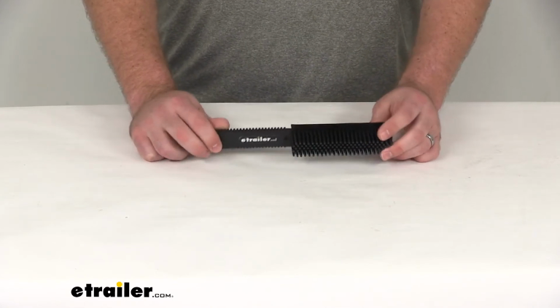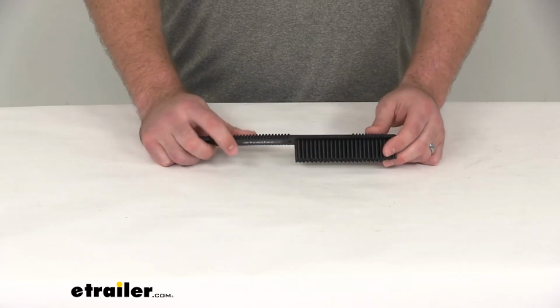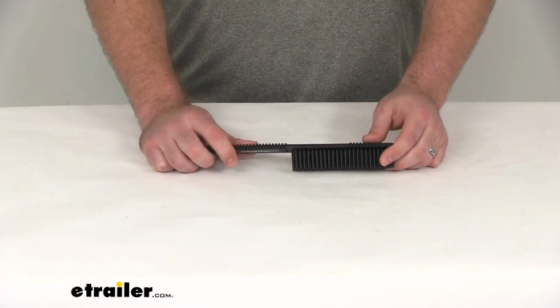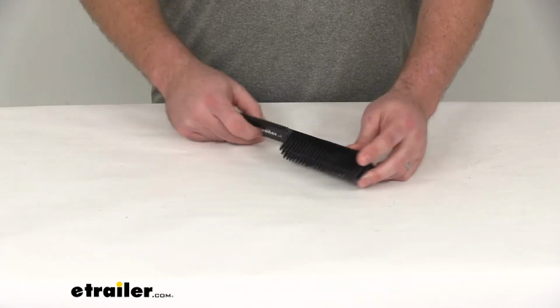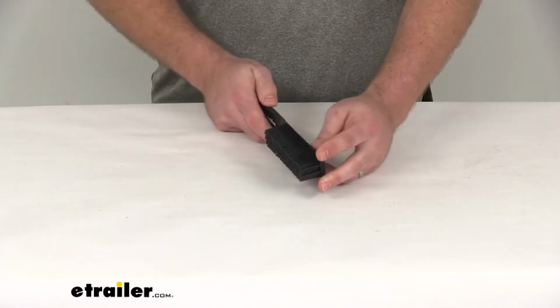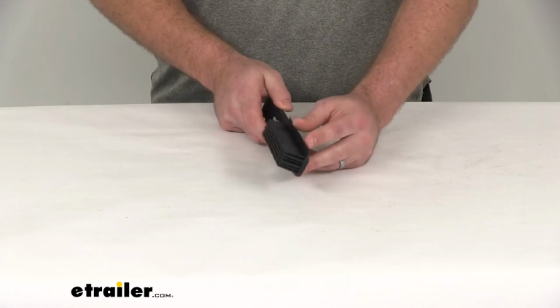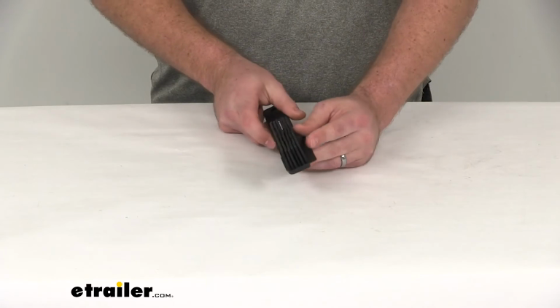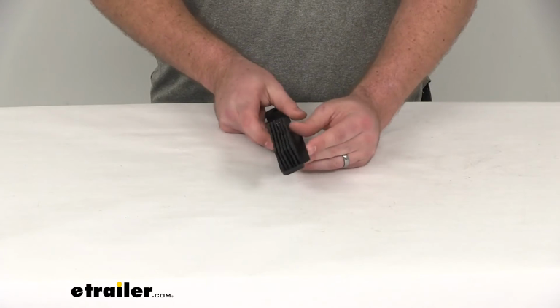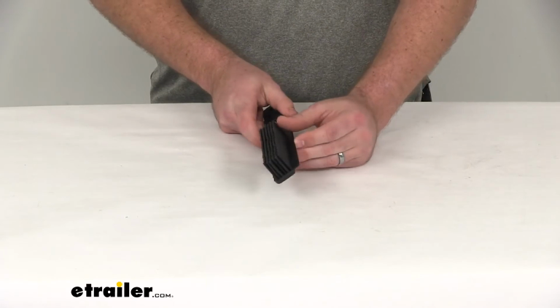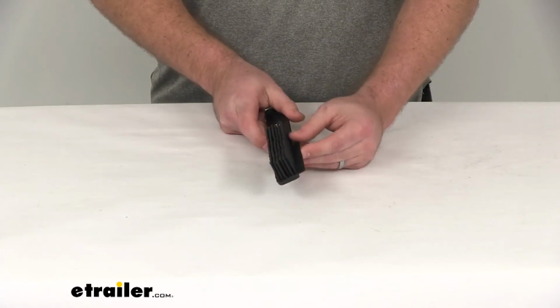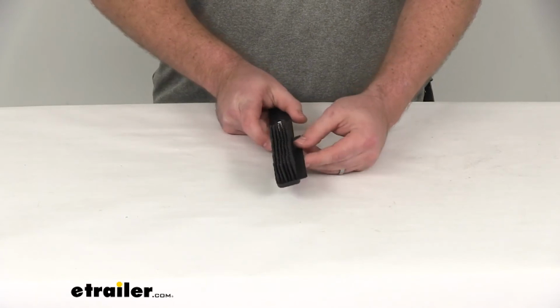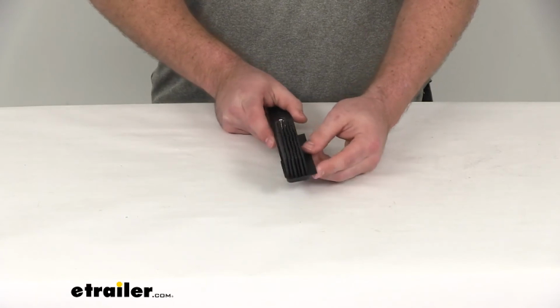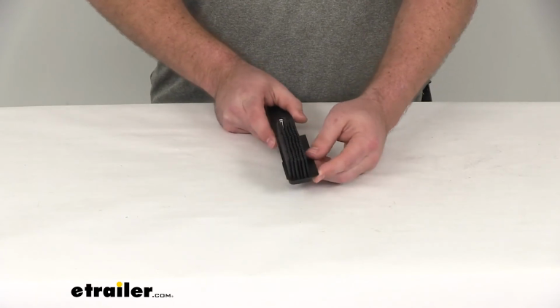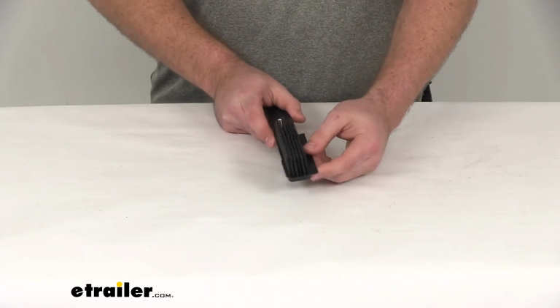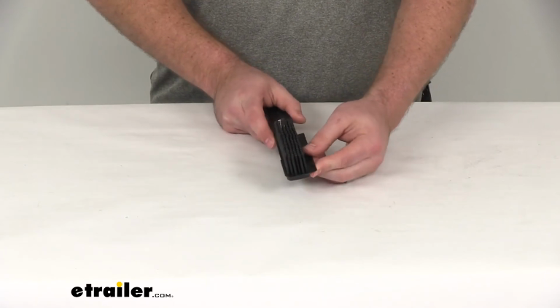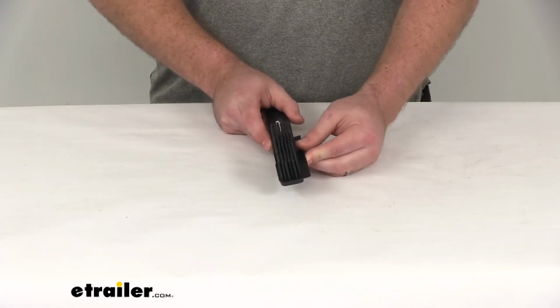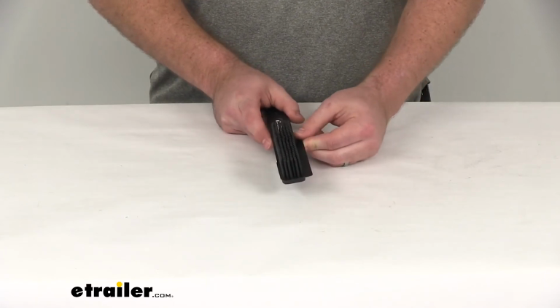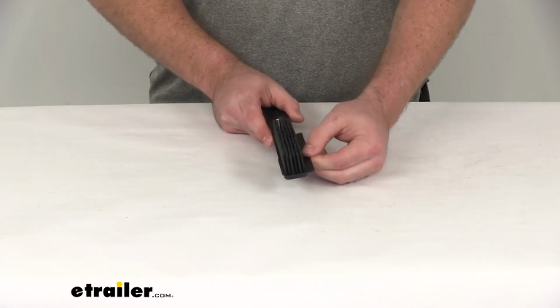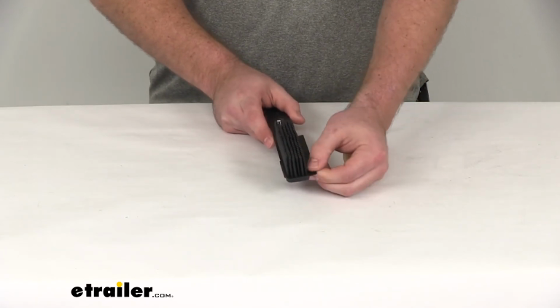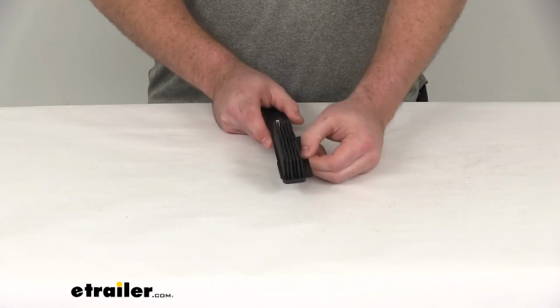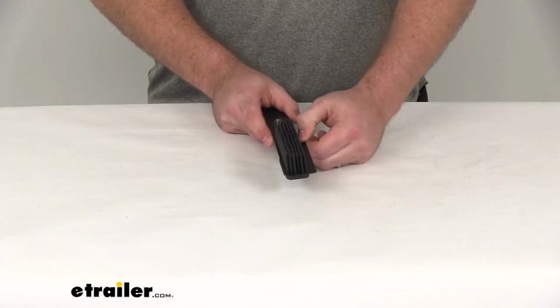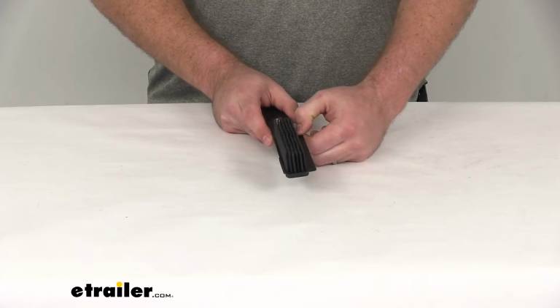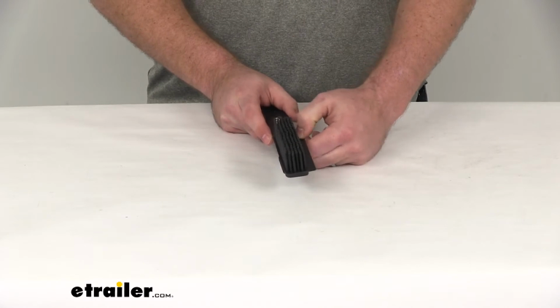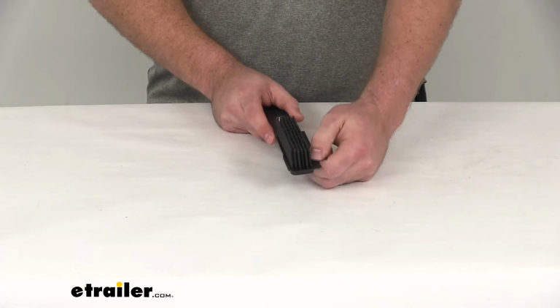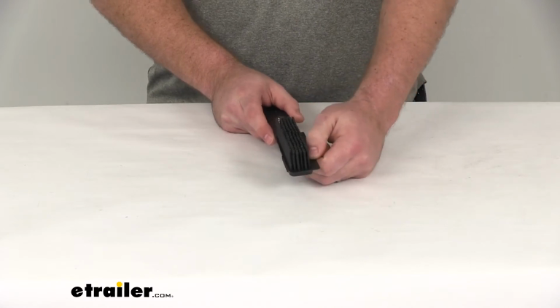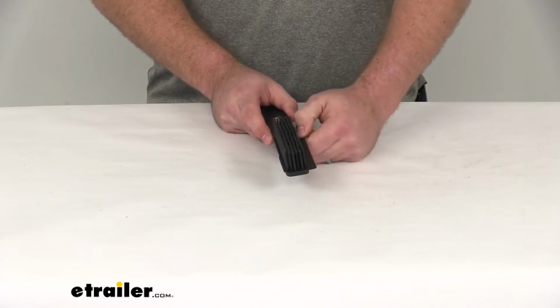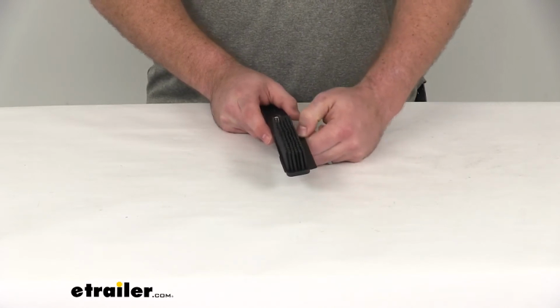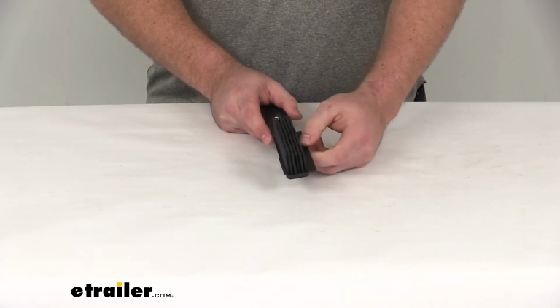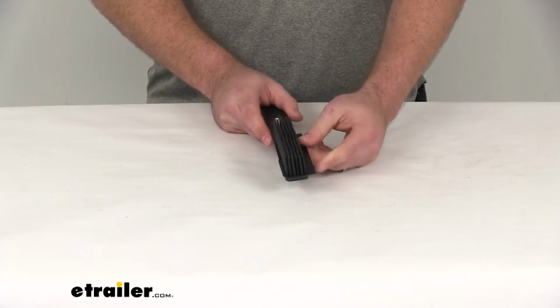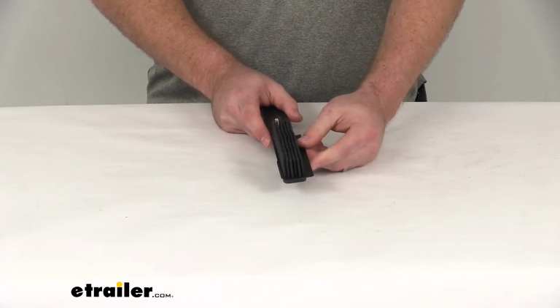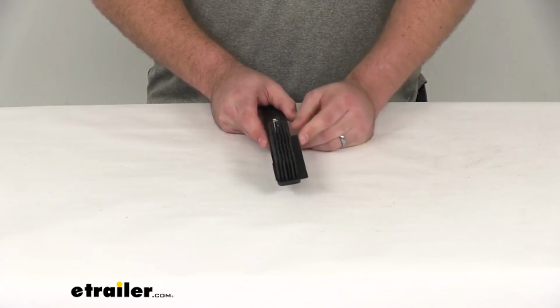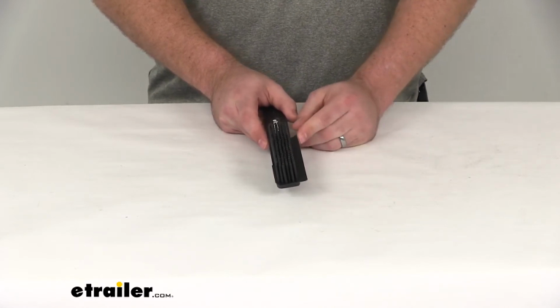You can see we're also going to have a squeegee side of the brush here. This is going to allow you to pick up wet dirt, grime, anything like that that's left behind by your pet.